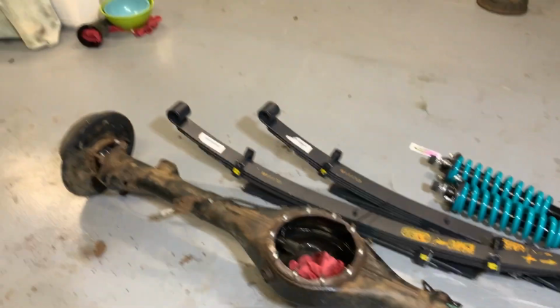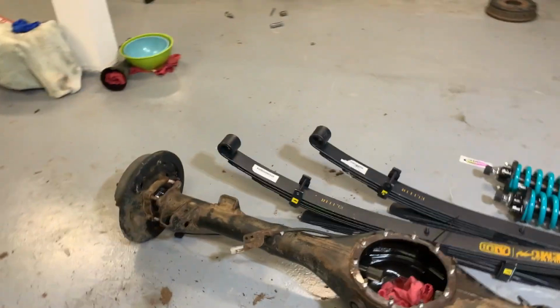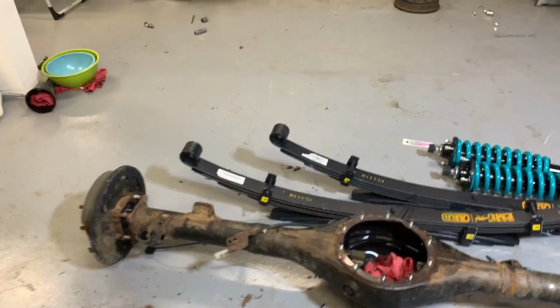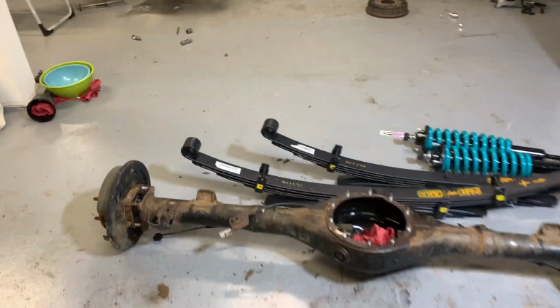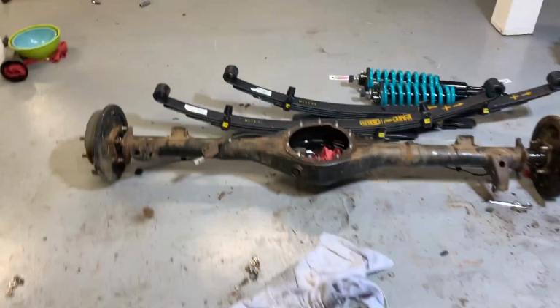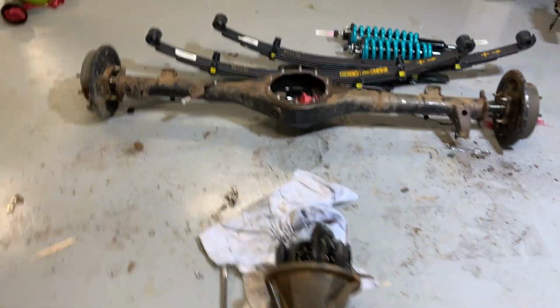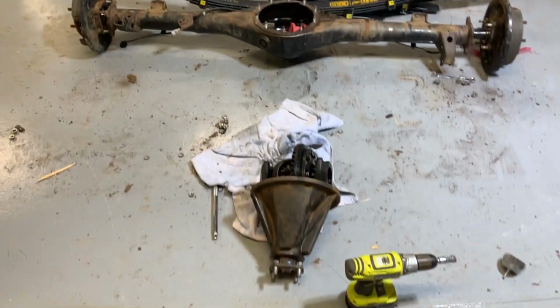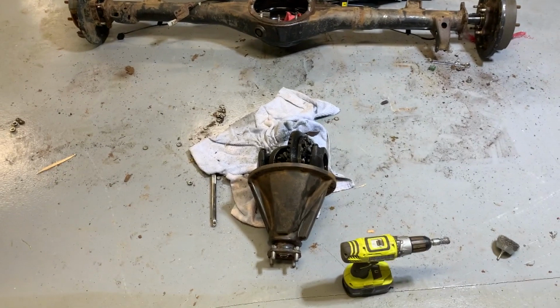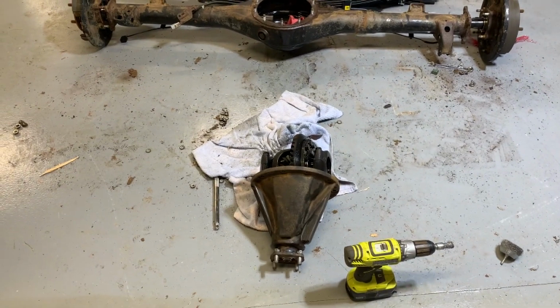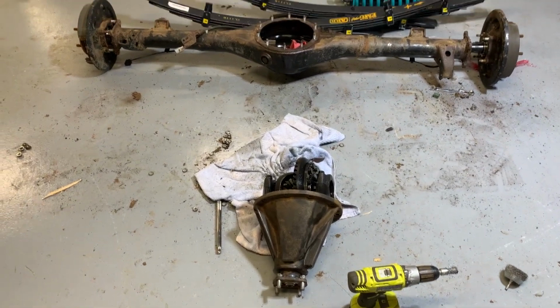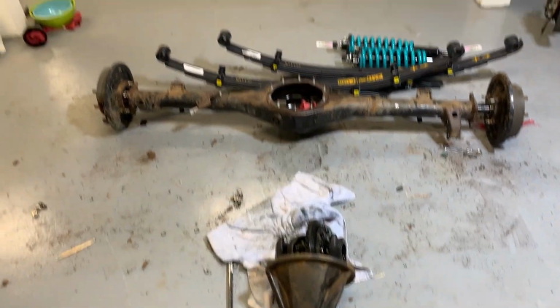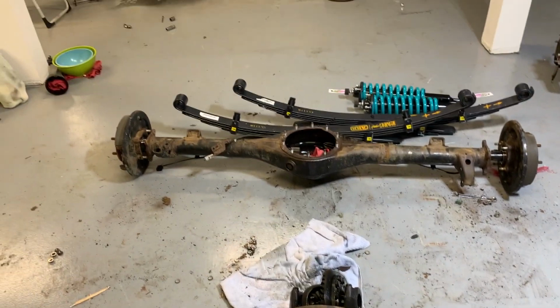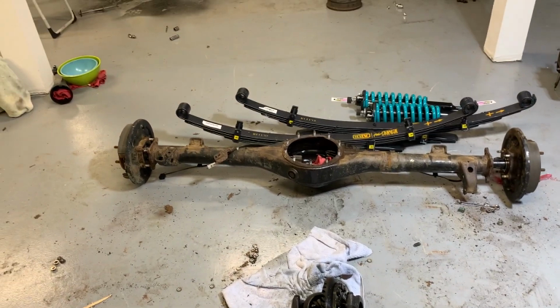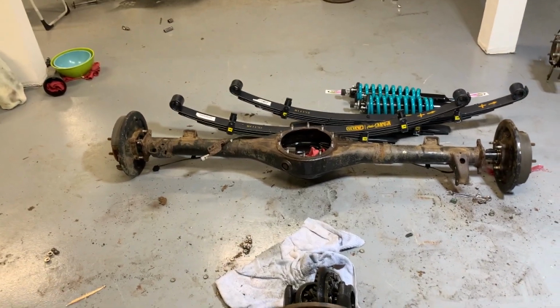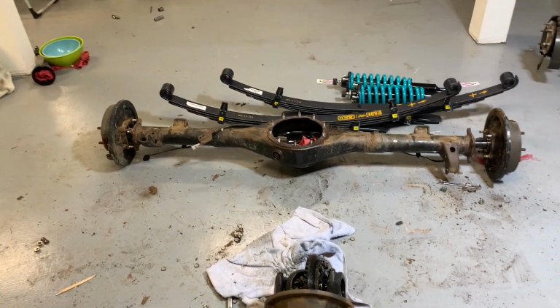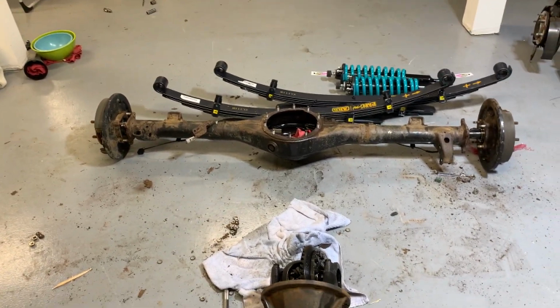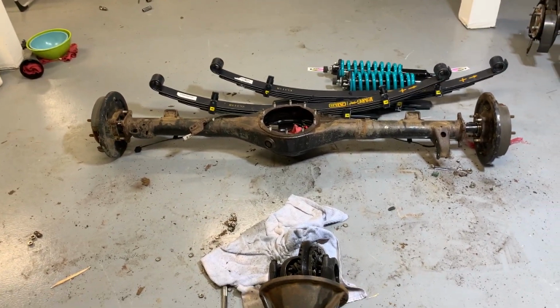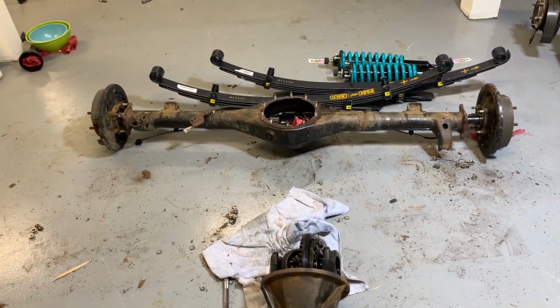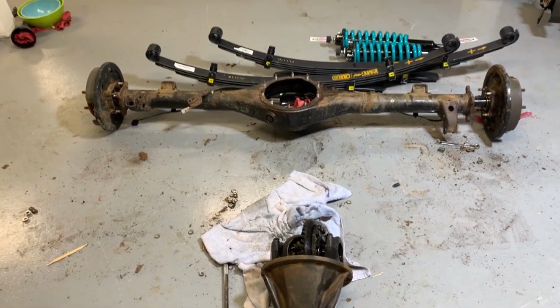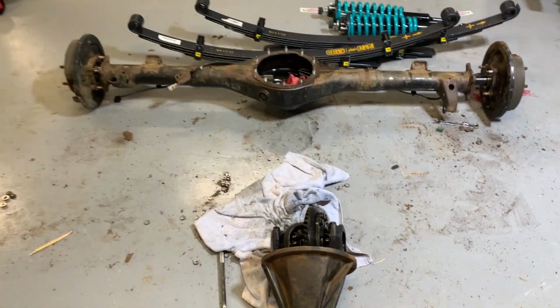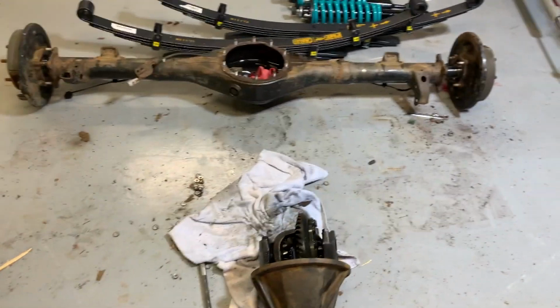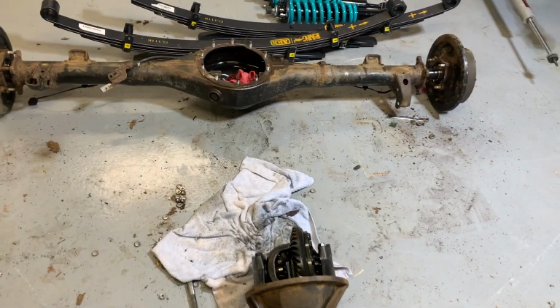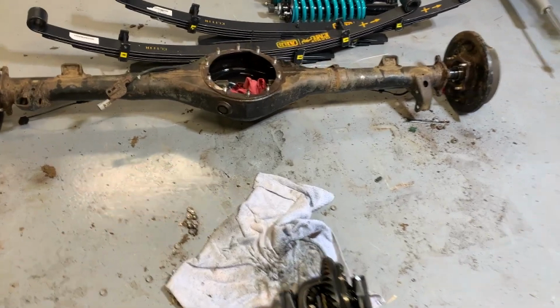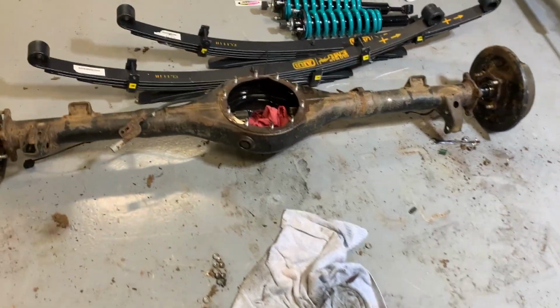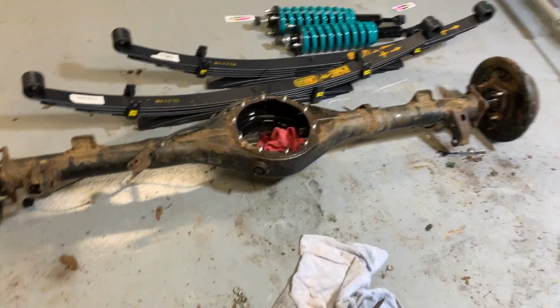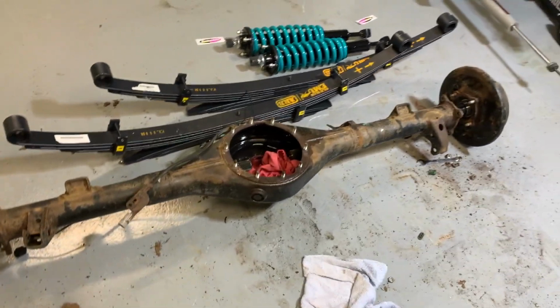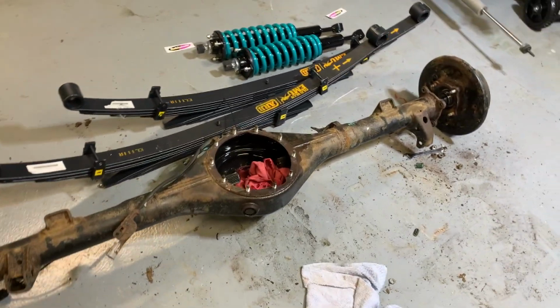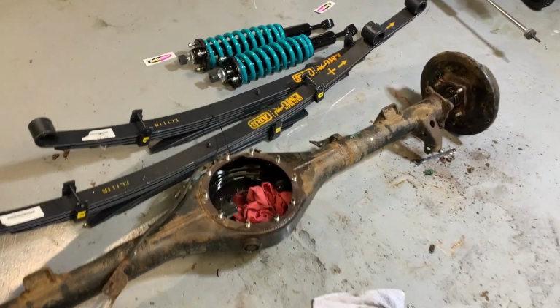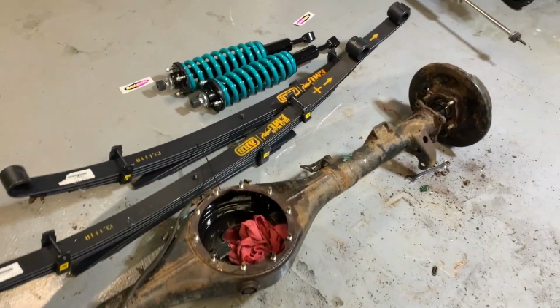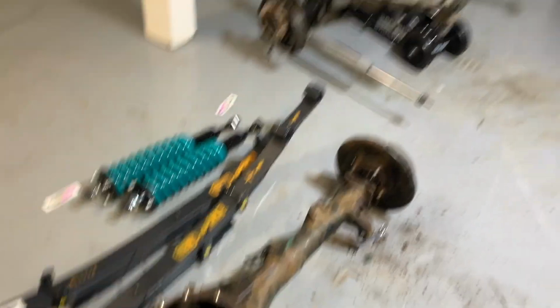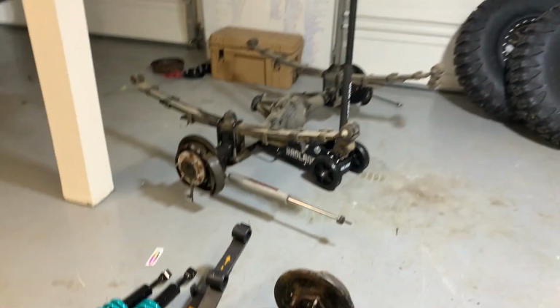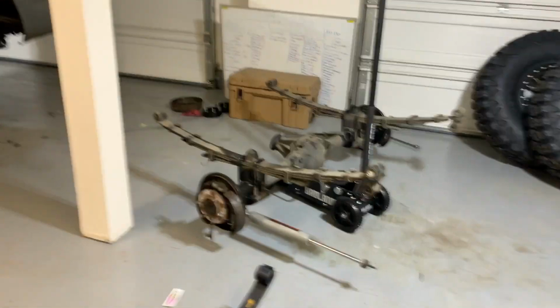And here's the 8.75 axle just waiting for the EGS locker and gears to get here before I put it back together.